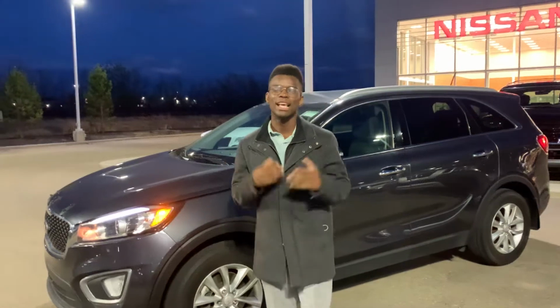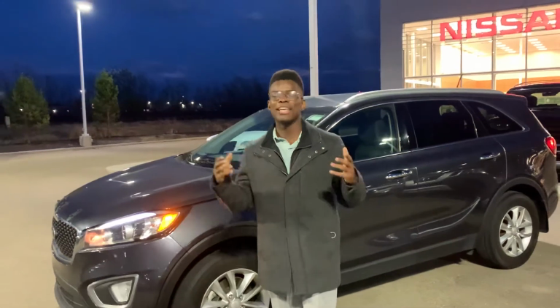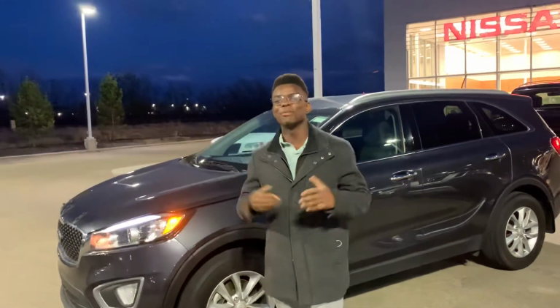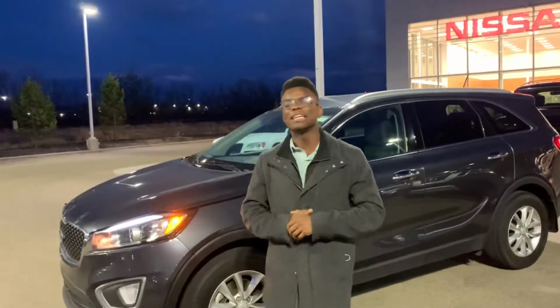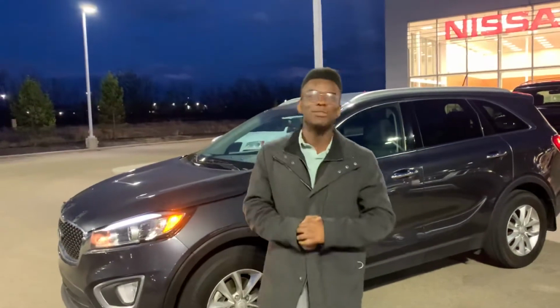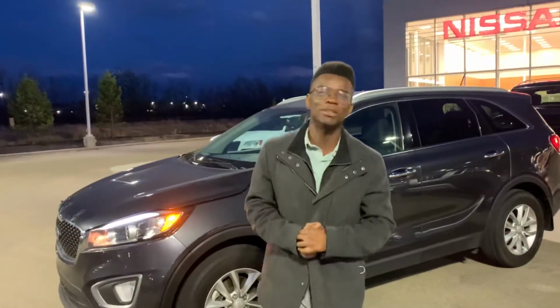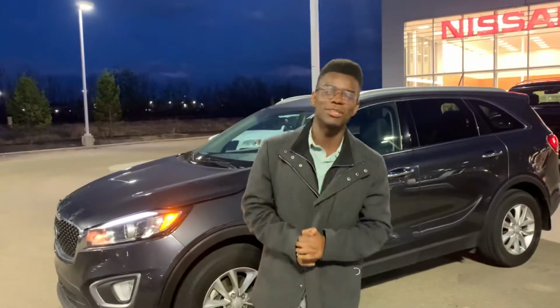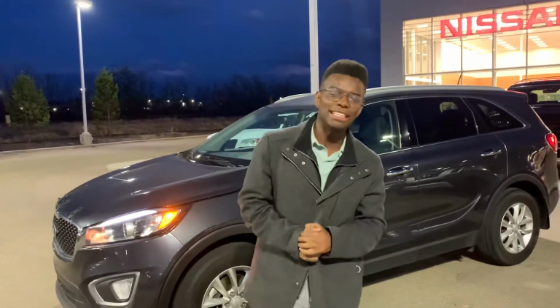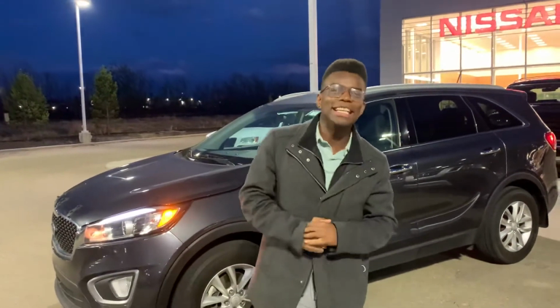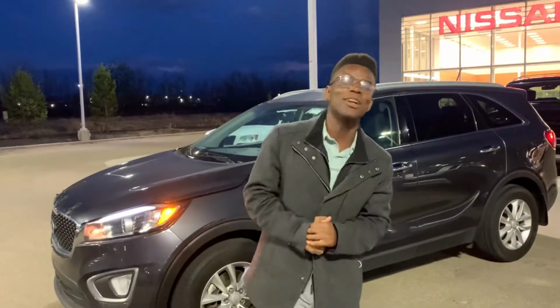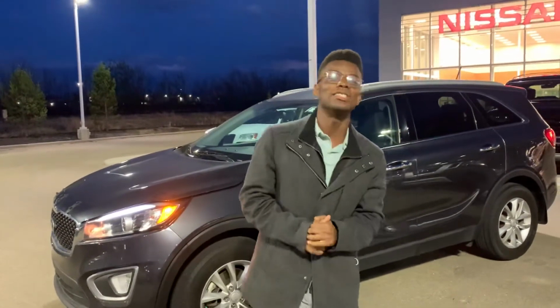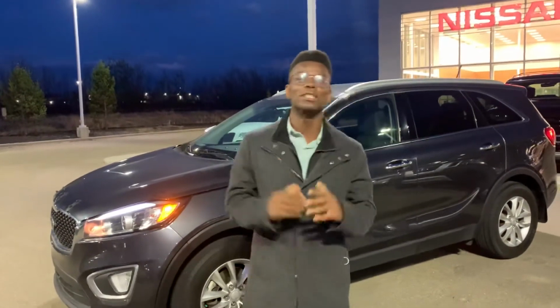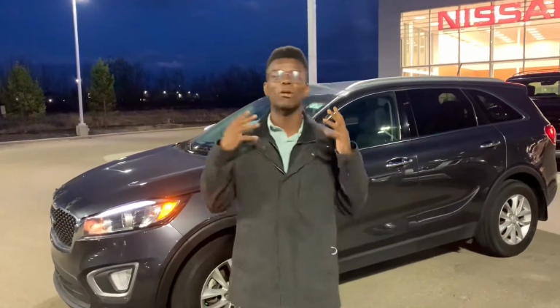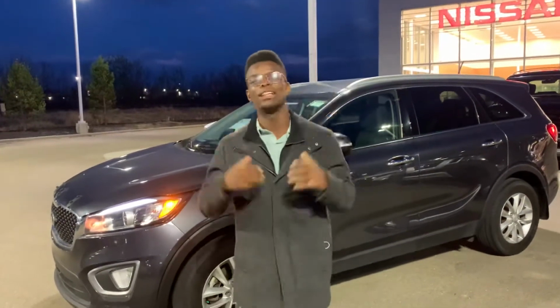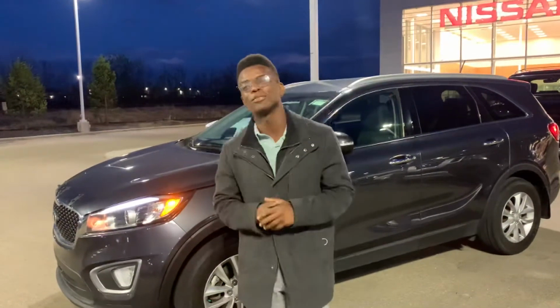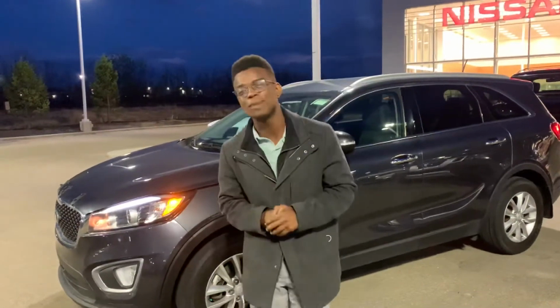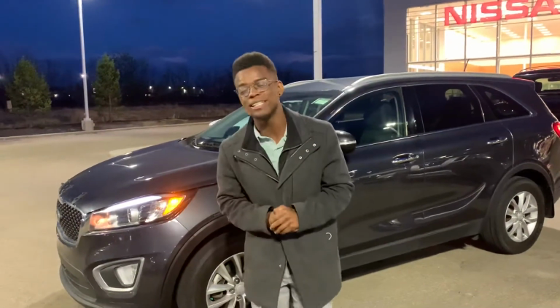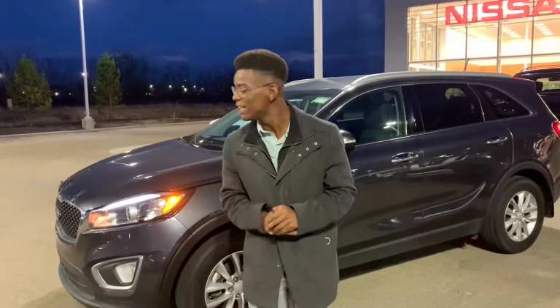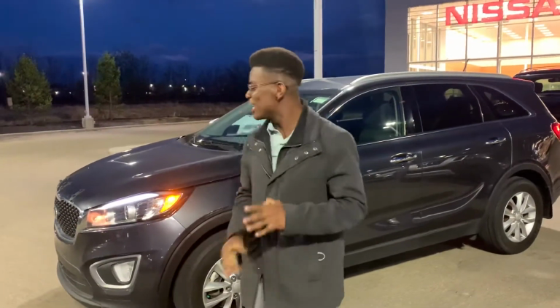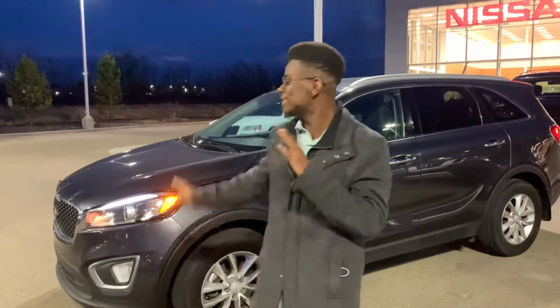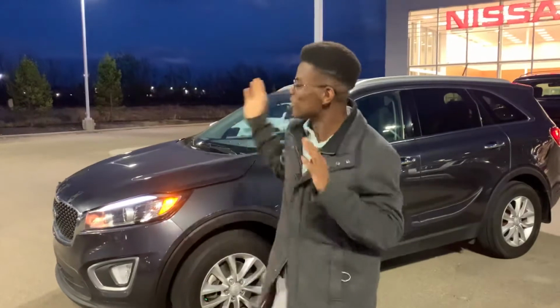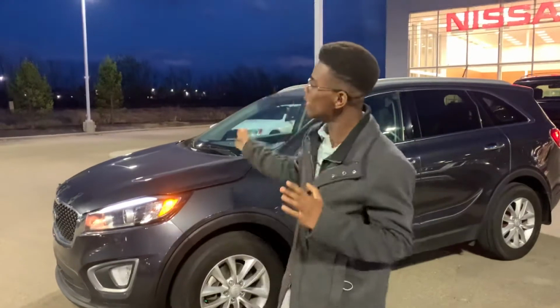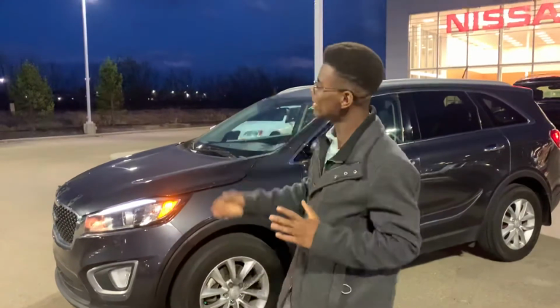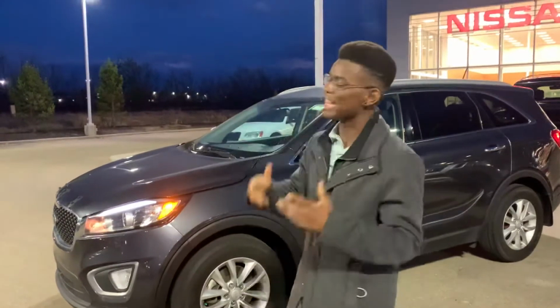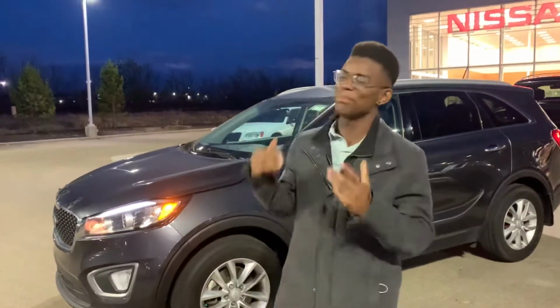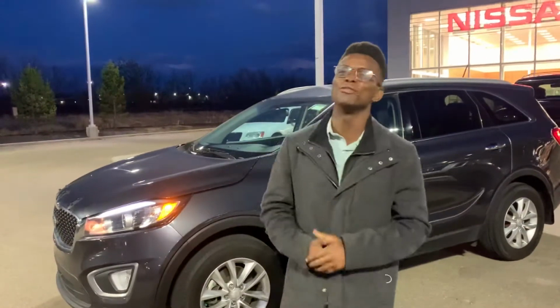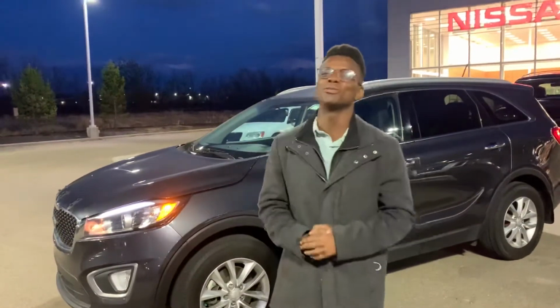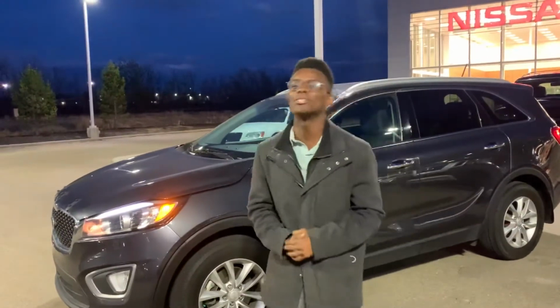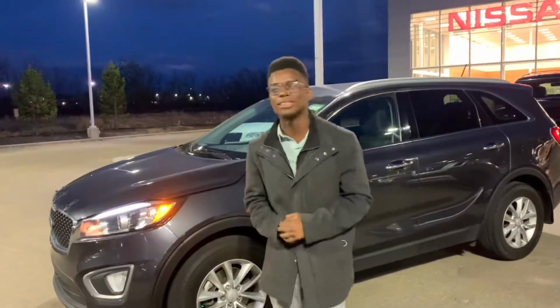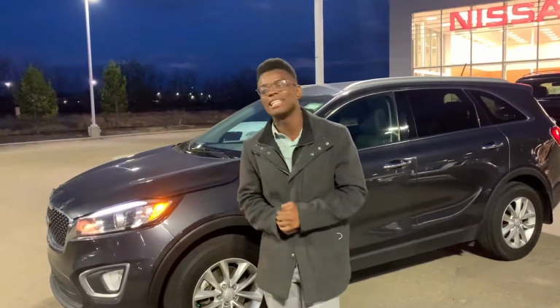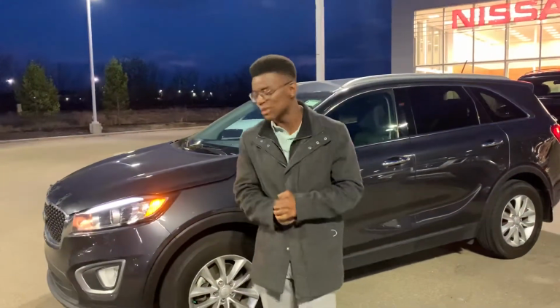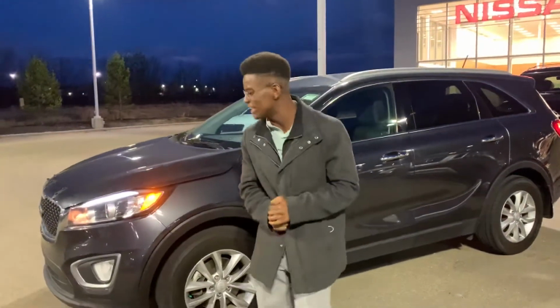Hey there Maria, it's Rowan down here at LA Nissan. I just want to quickly introduce myself as well as give you a quick look at that beautiful Sorrento that you're interested in.